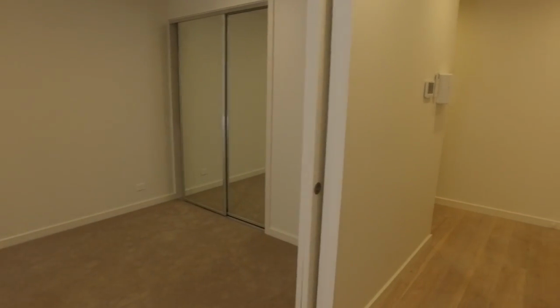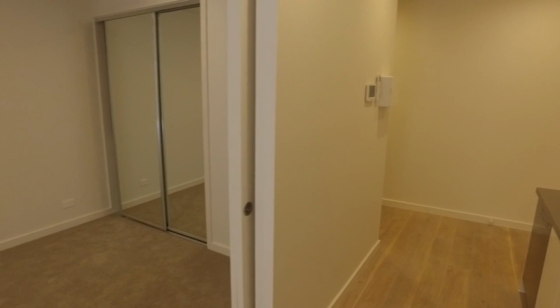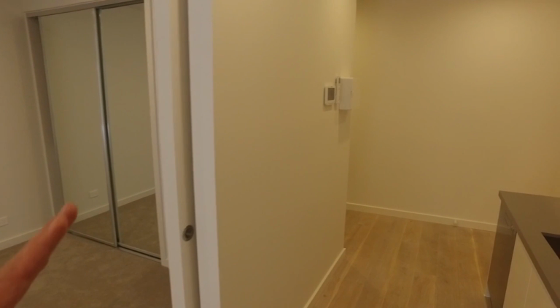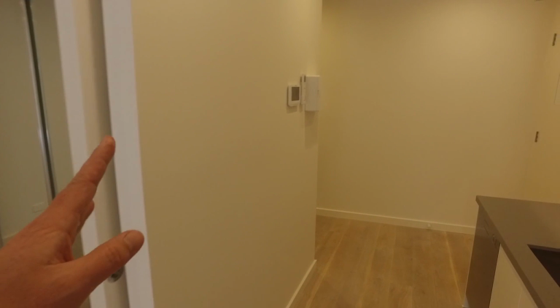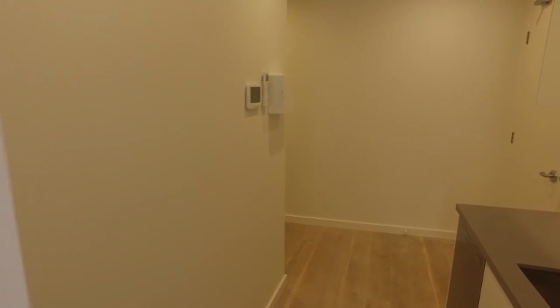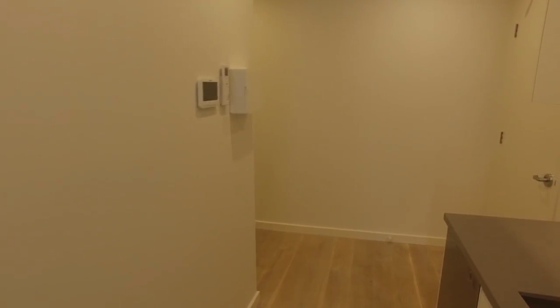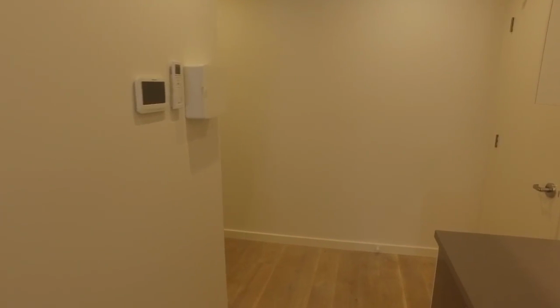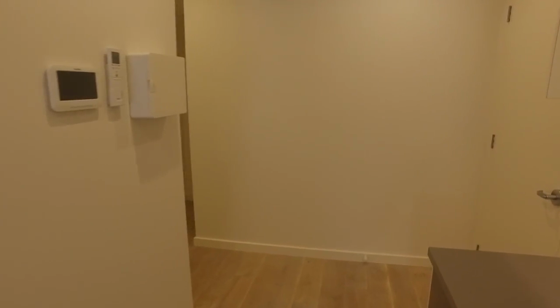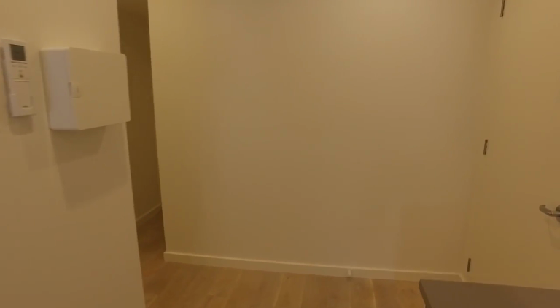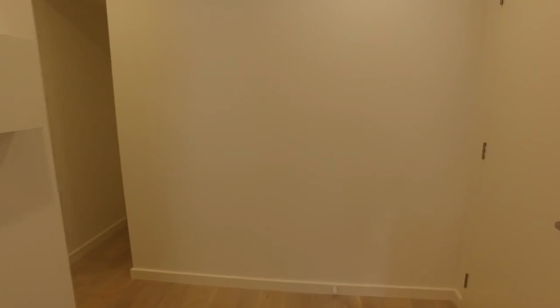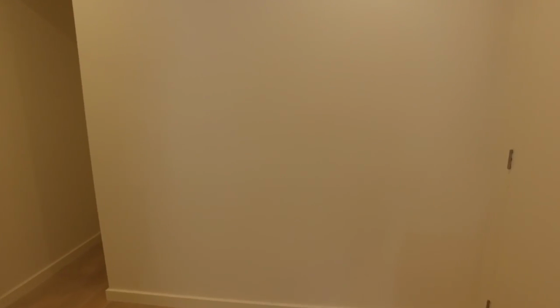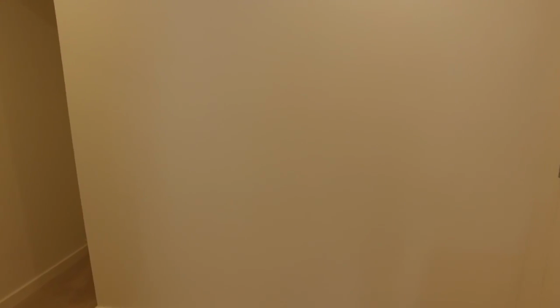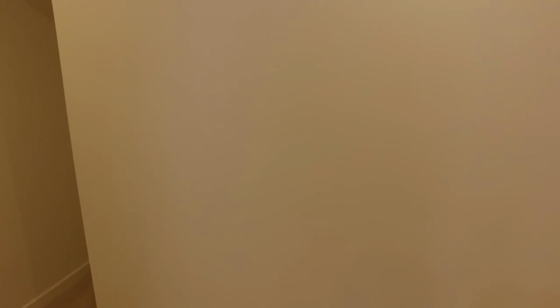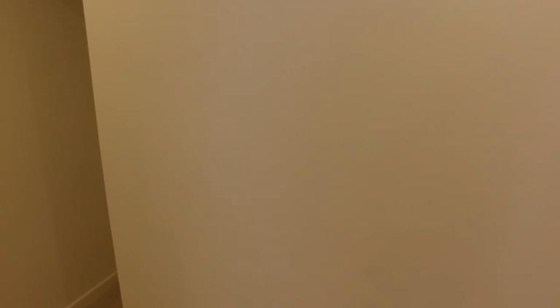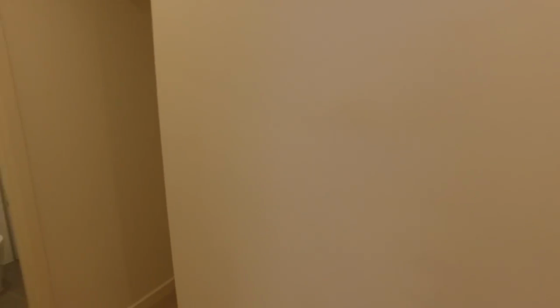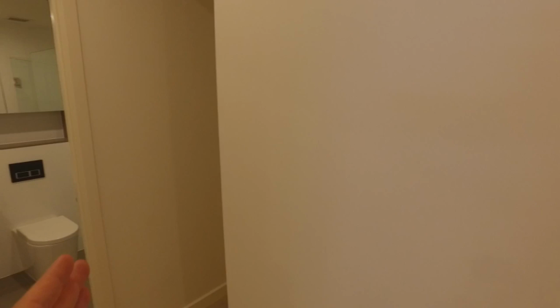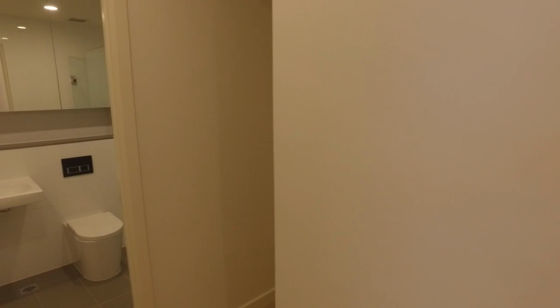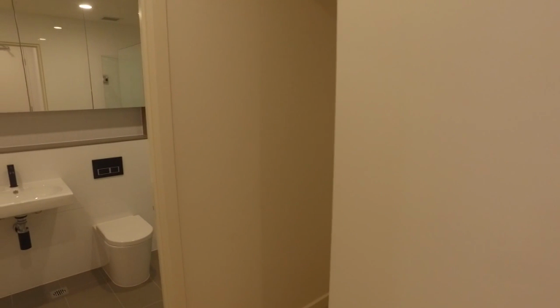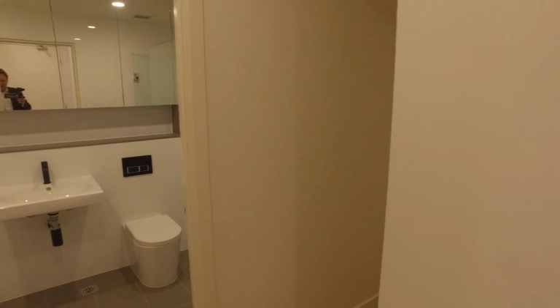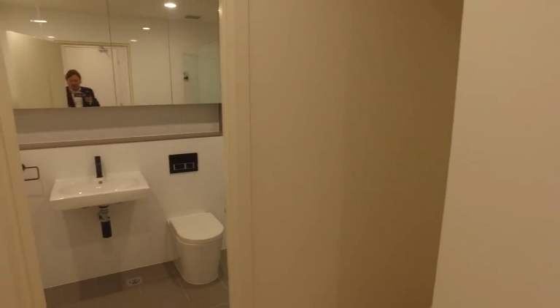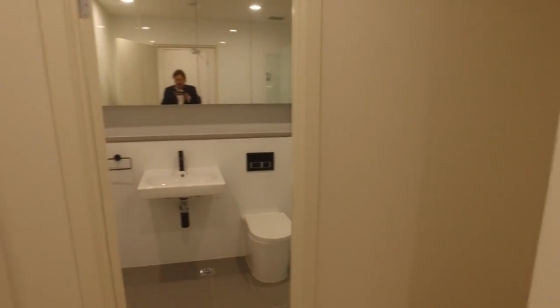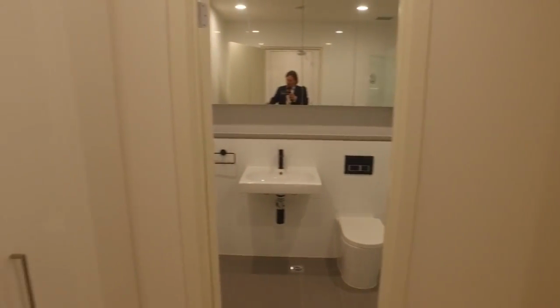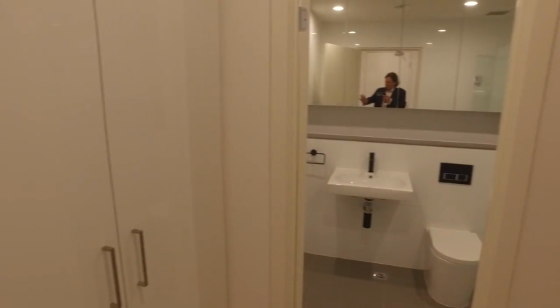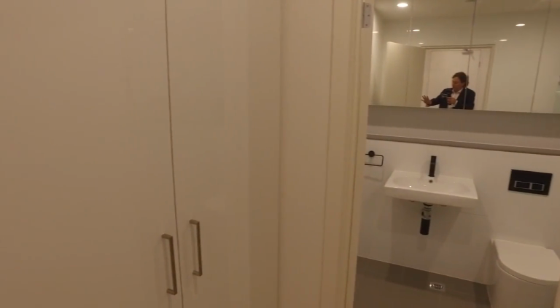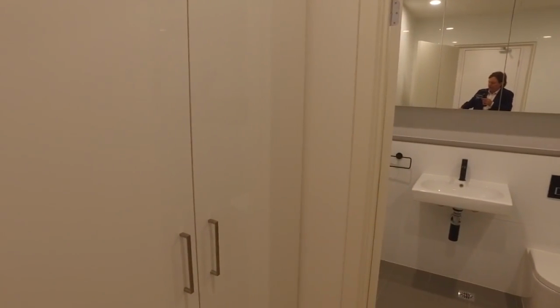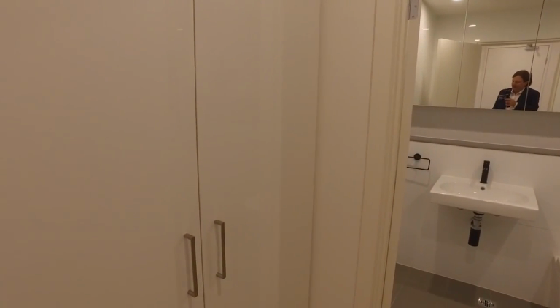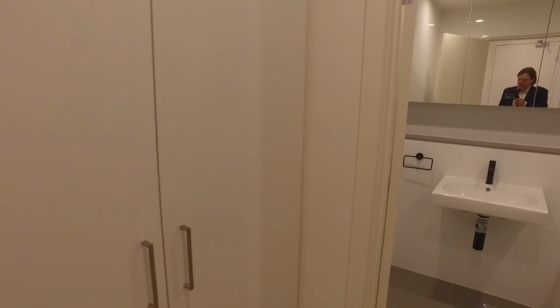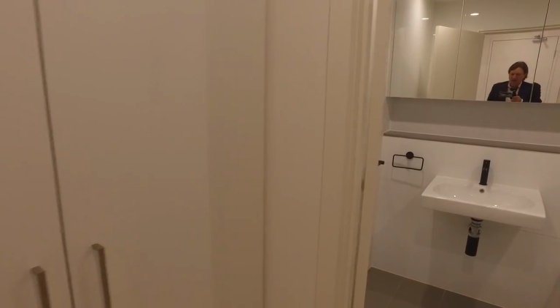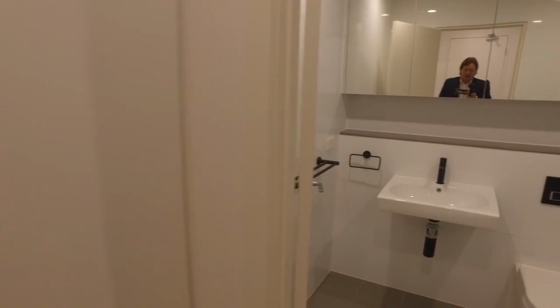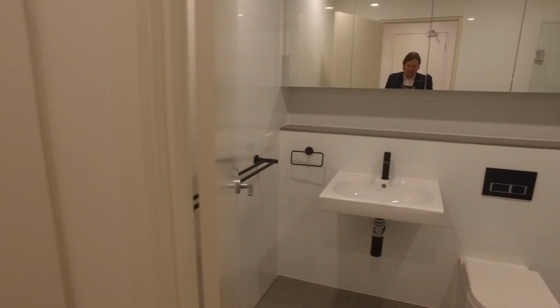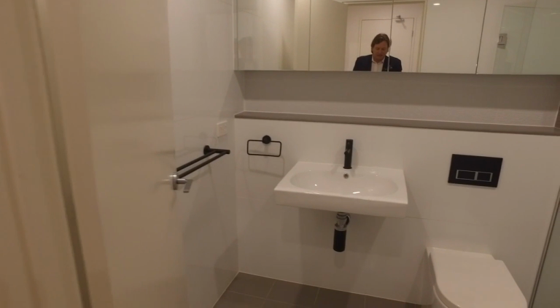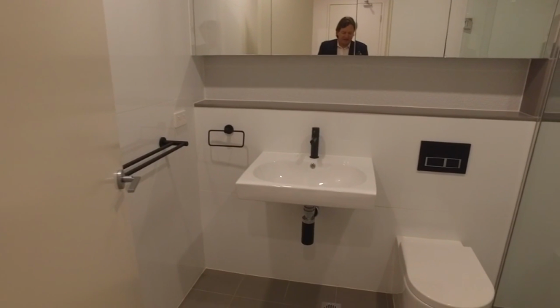Wandering through the apartment, you'll notice there's a video intercom on the left hand side. It's fully air-conditioned with ample storage. Around the corner there's a euro laundry in front of me, and then into the bathroom.